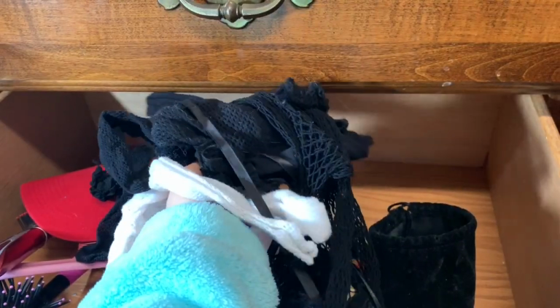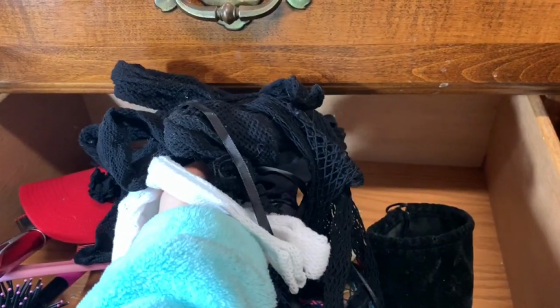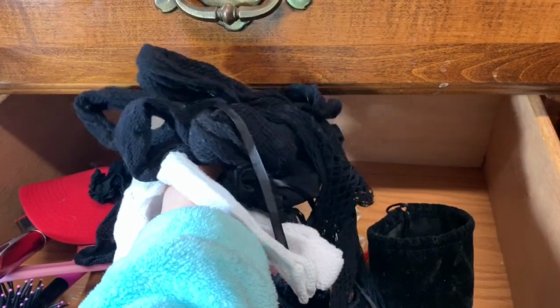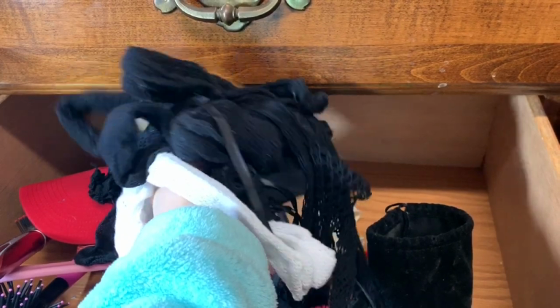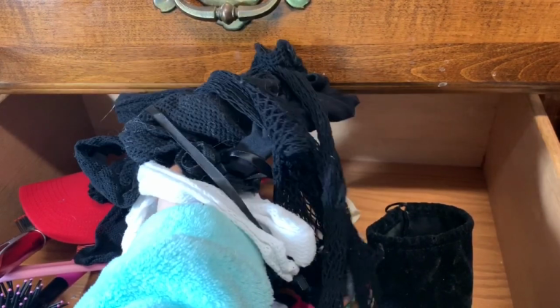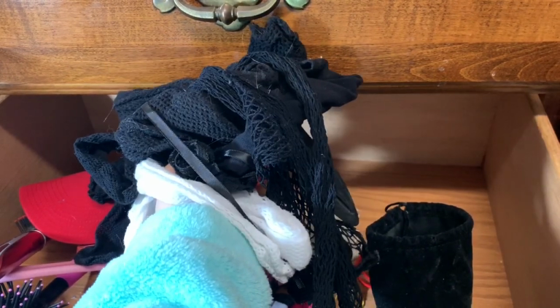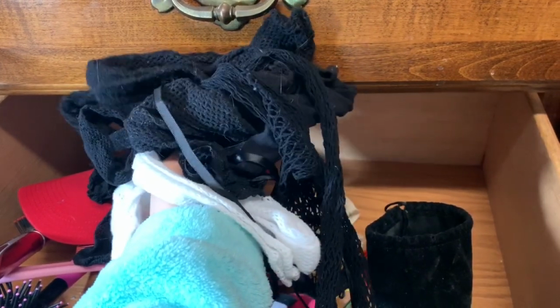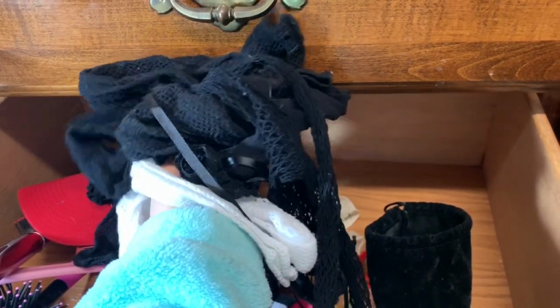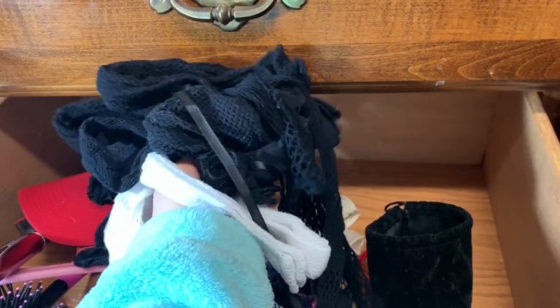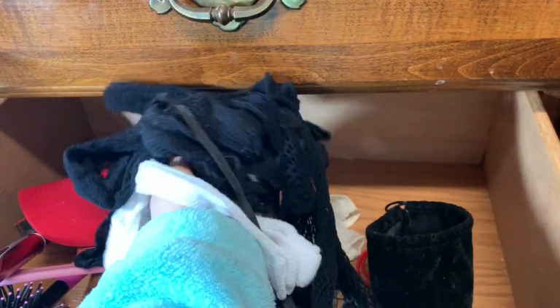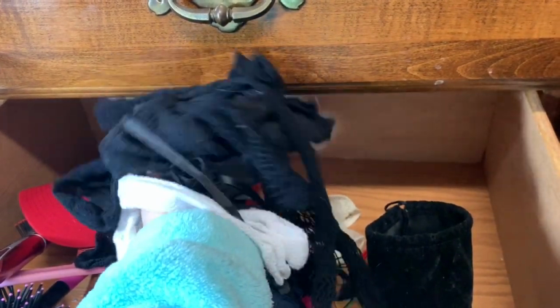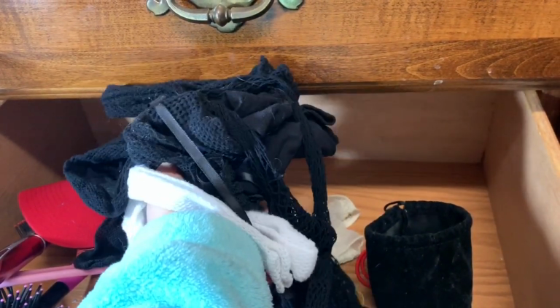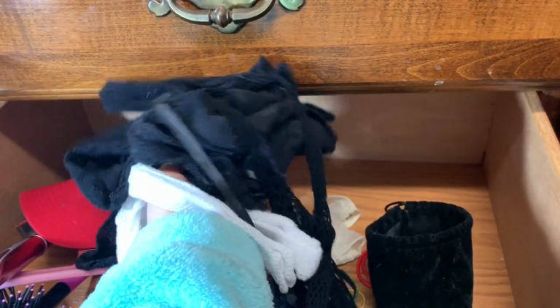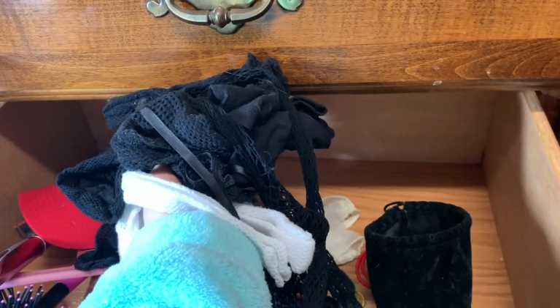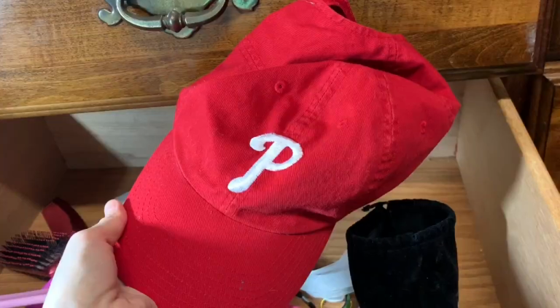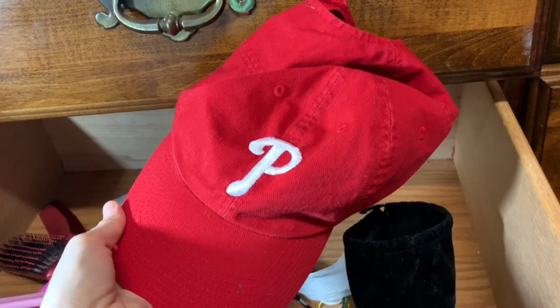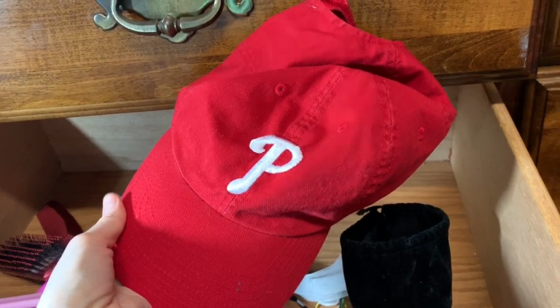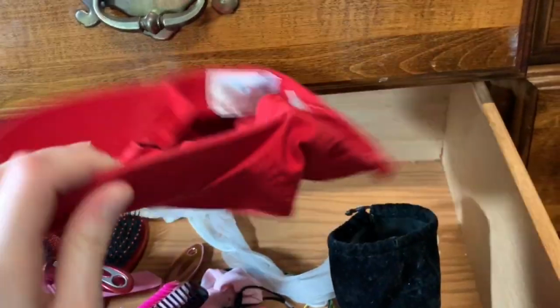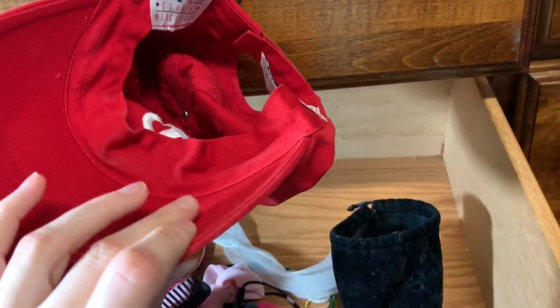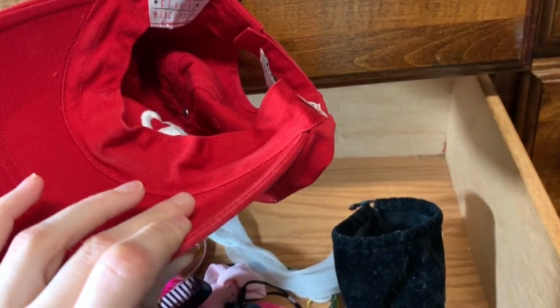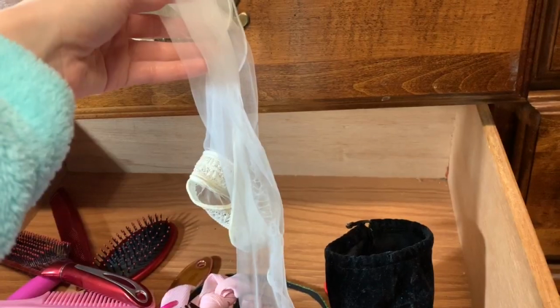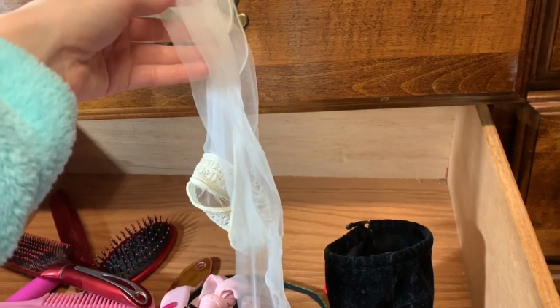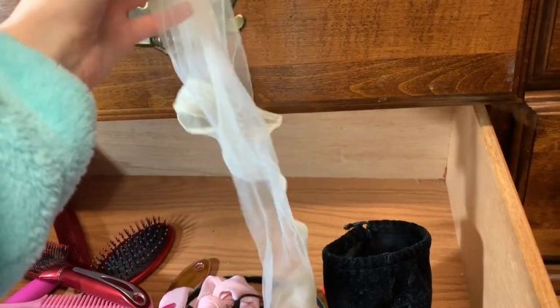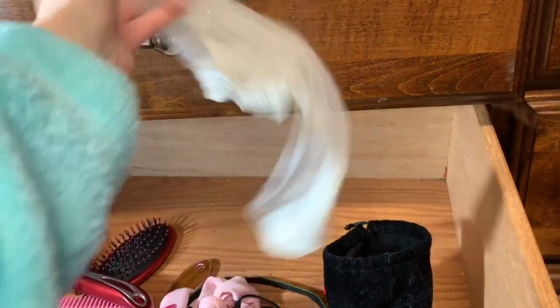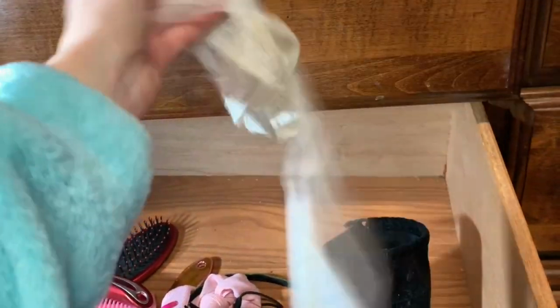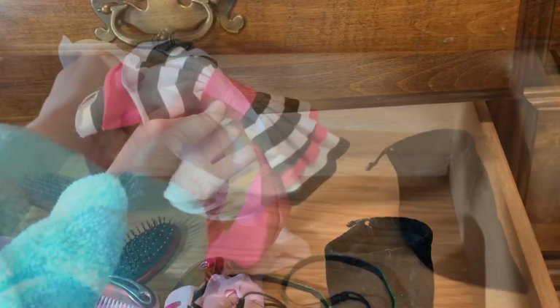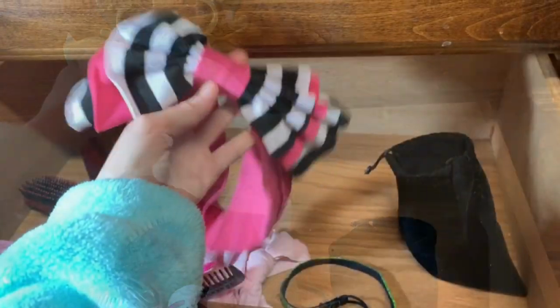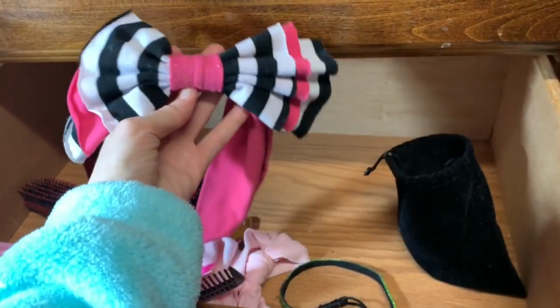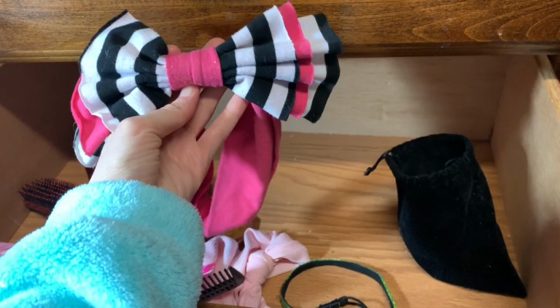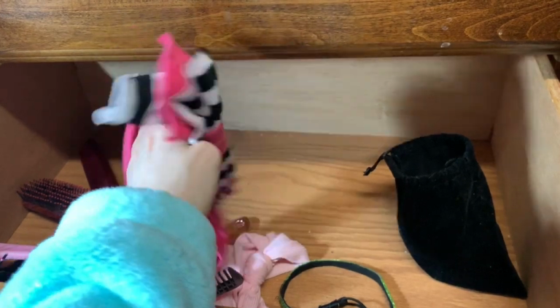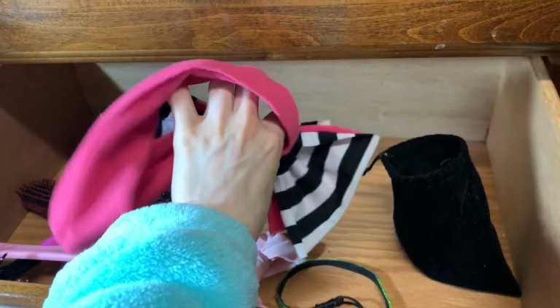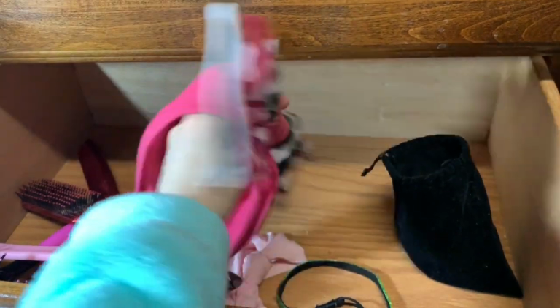I have a bunch of stockings and some have like mix-matched pairs — I've got to find those, they're probably in the laundry. I have a Phillies hat in there too. This is a really vintage stocking. I used to wear this in high school 24/7.